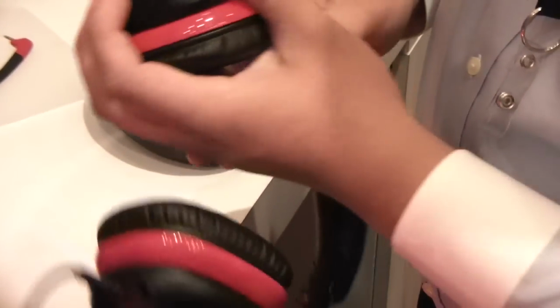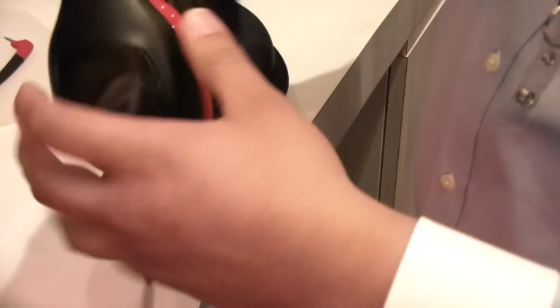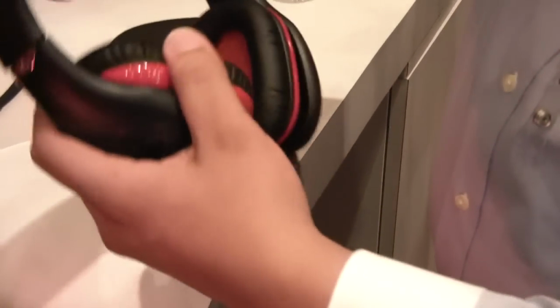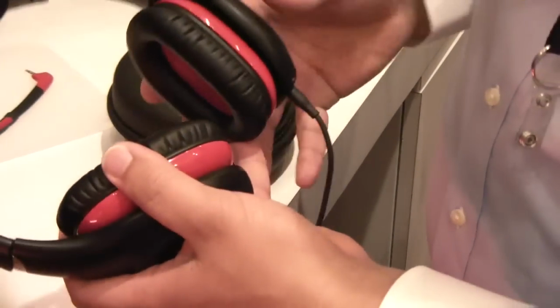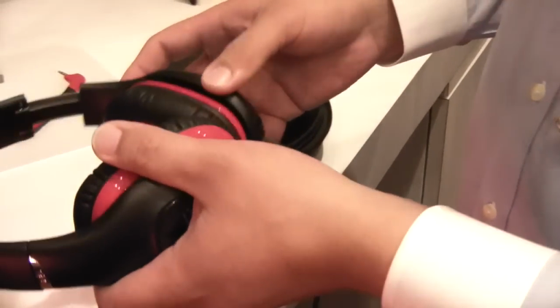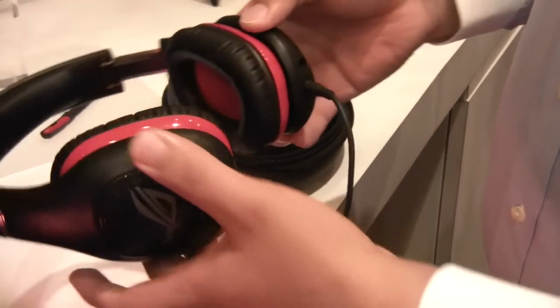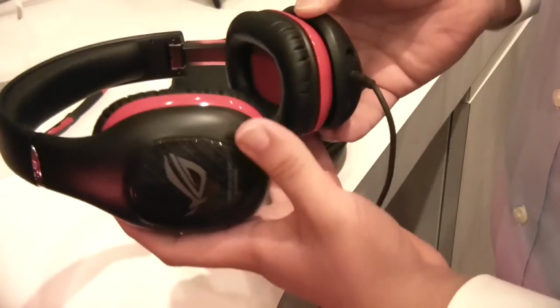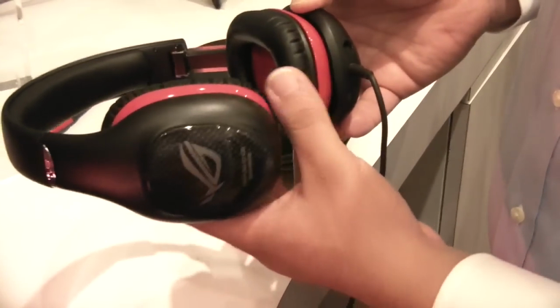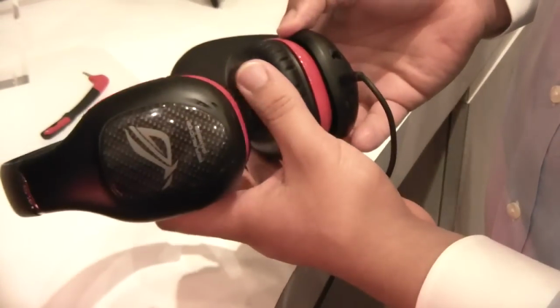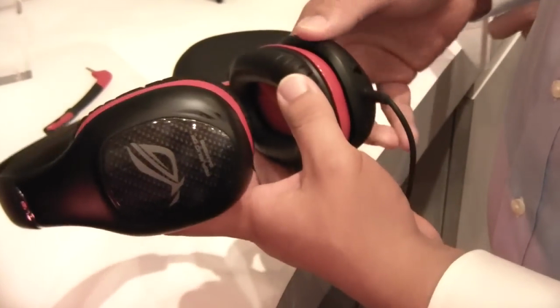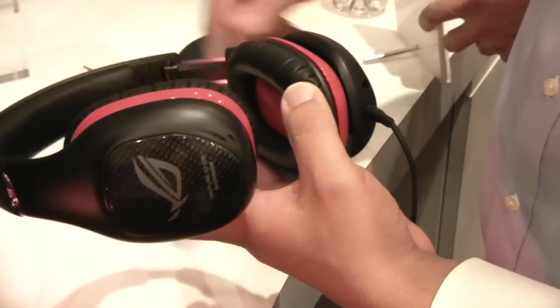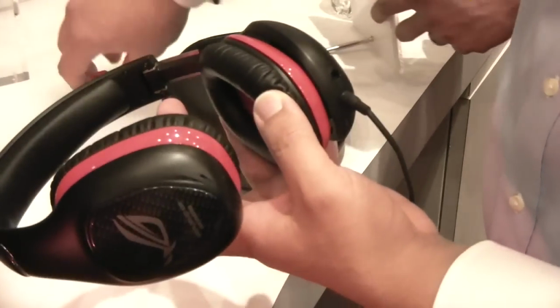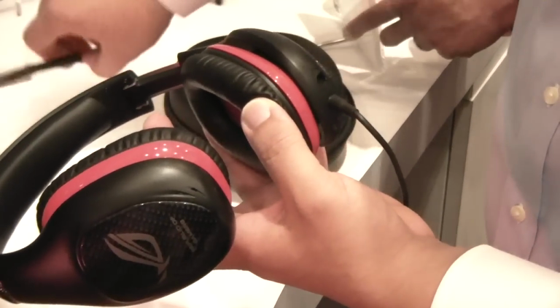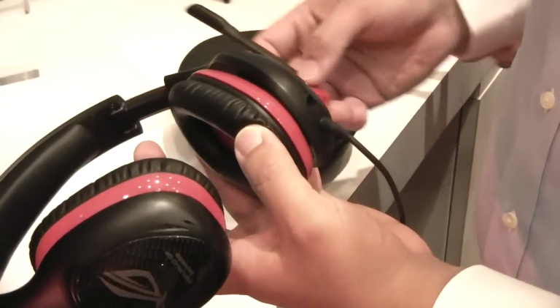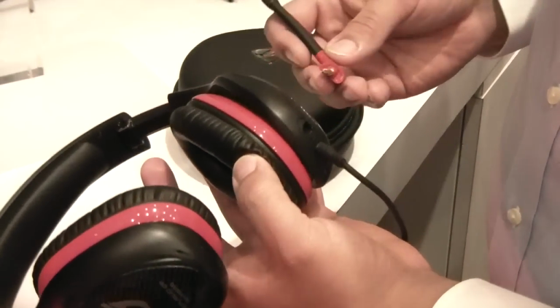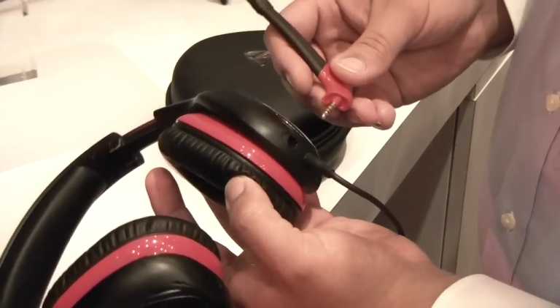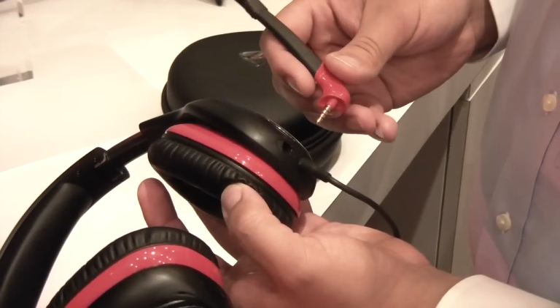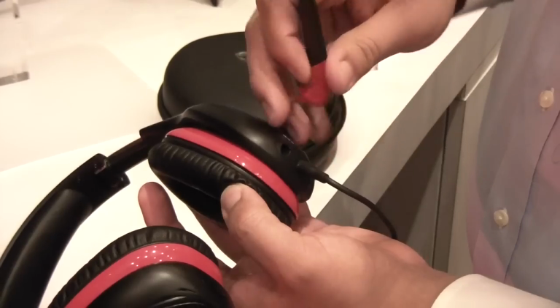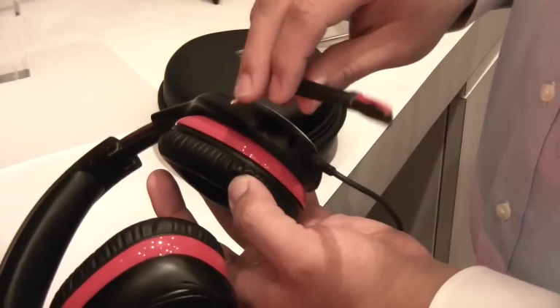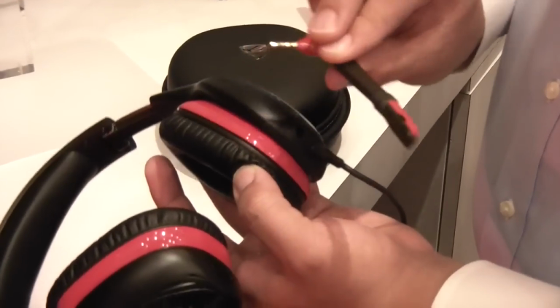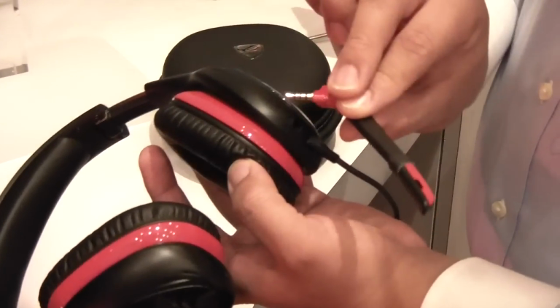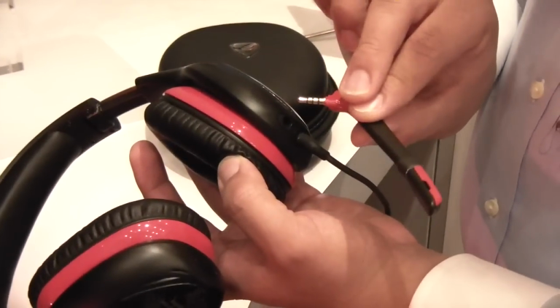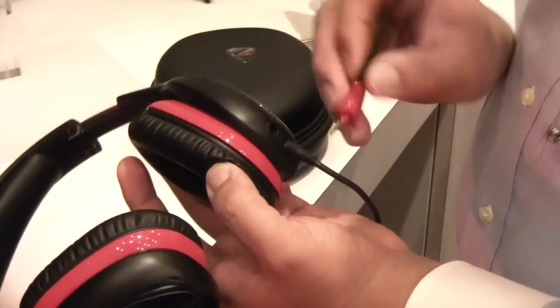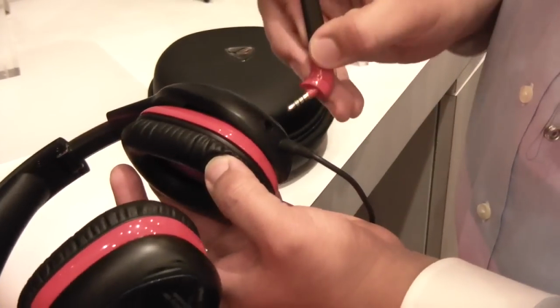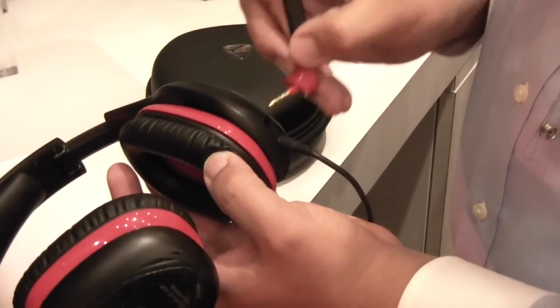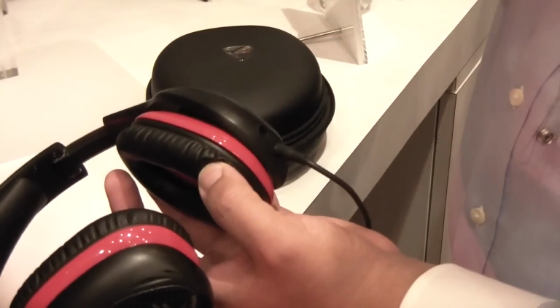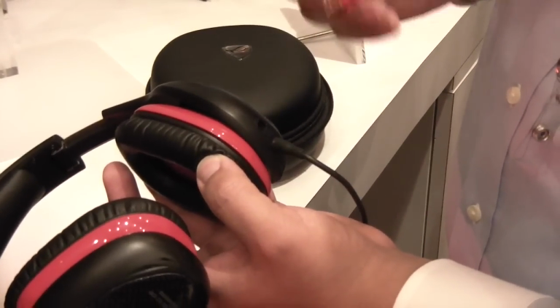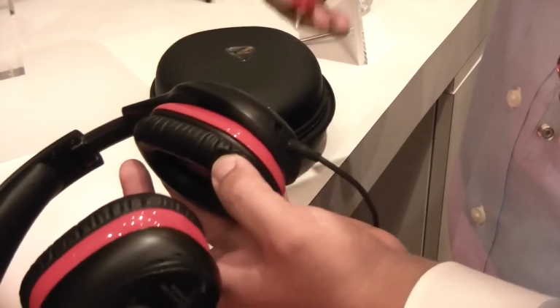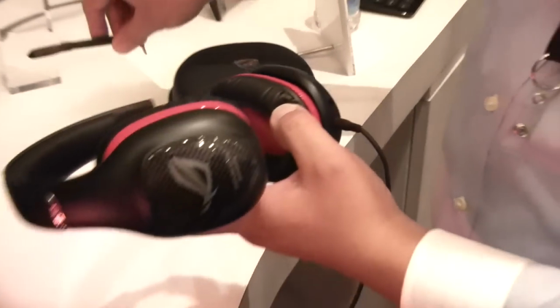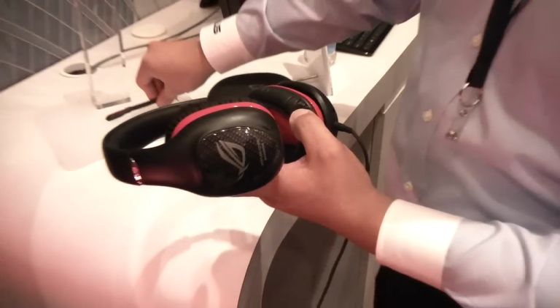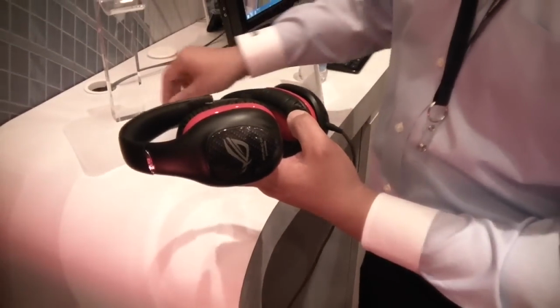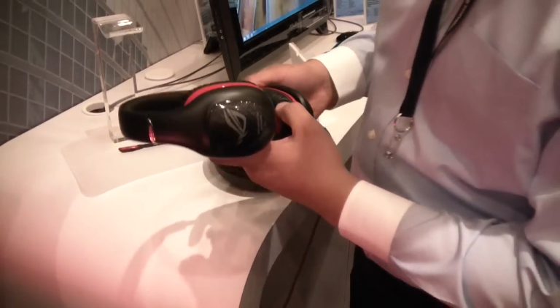In addition, for gamers that want to play things like World of Warcraft, Counter-Strike, or TeamSpeak enabled games, we have our Katana mic here. It can easily be attached or removed depending on the user's preference.